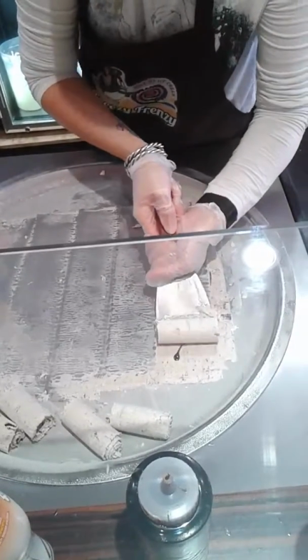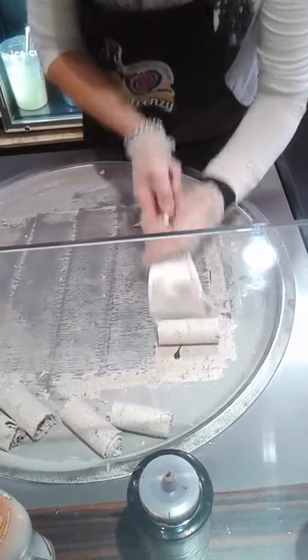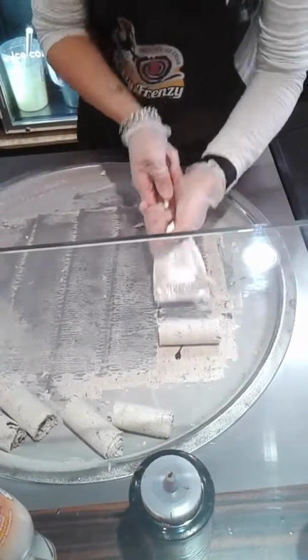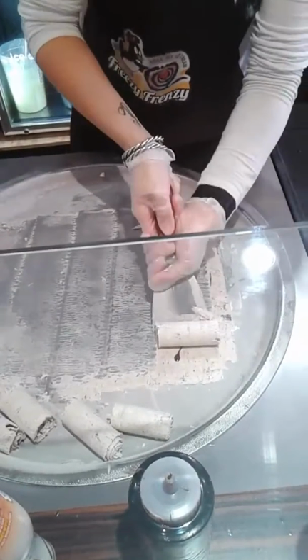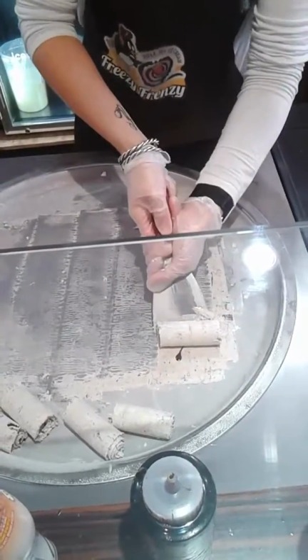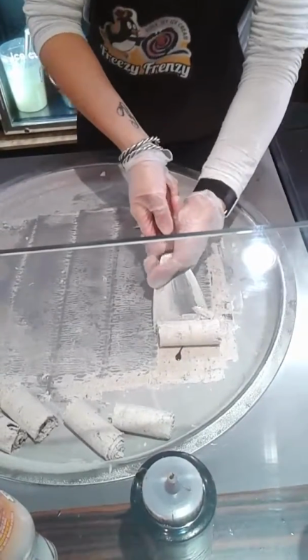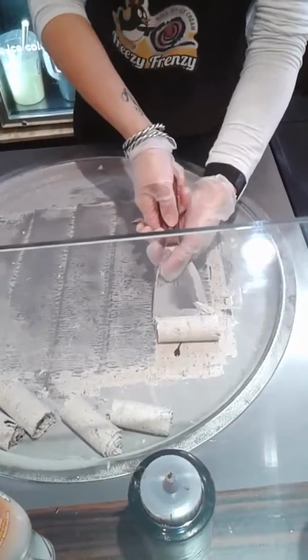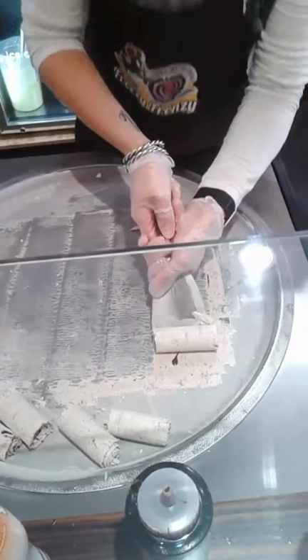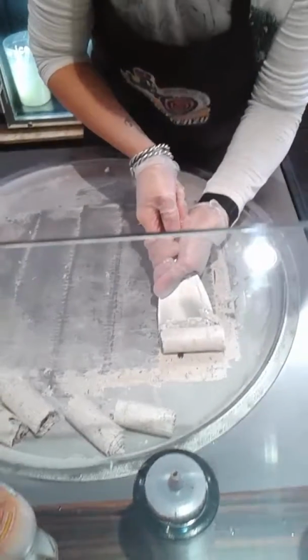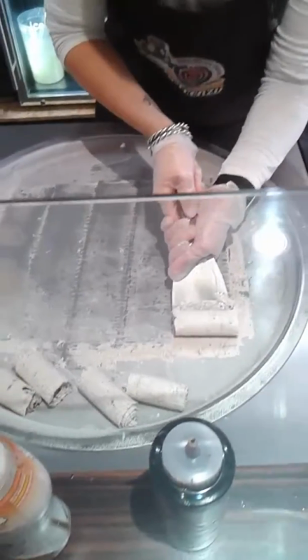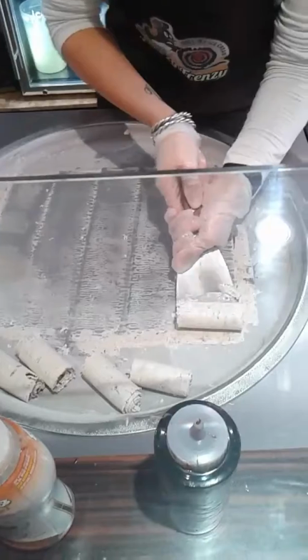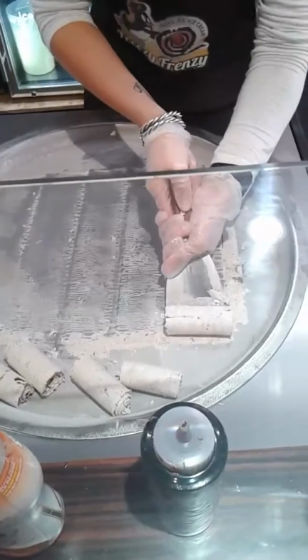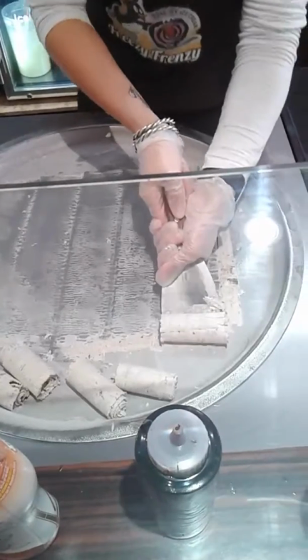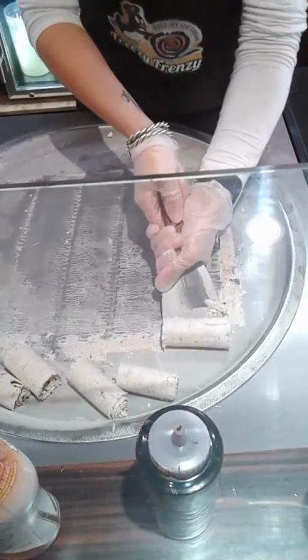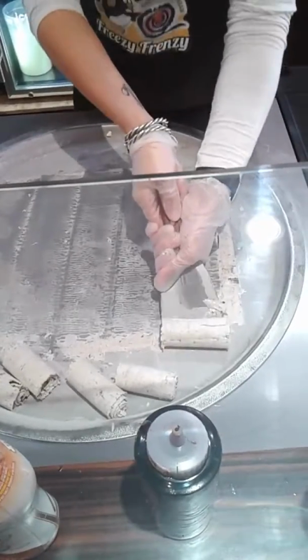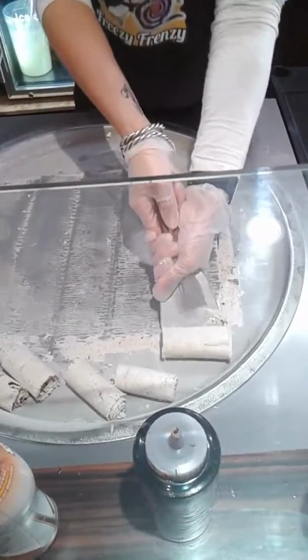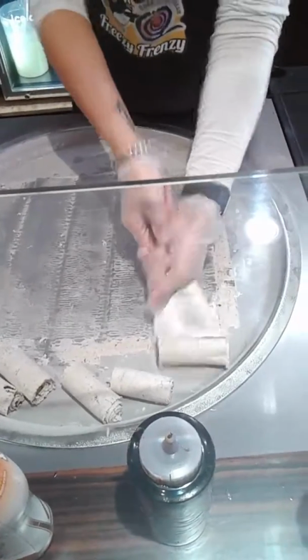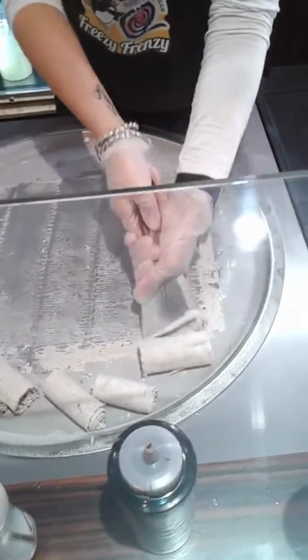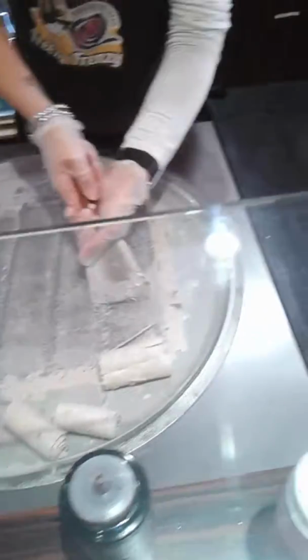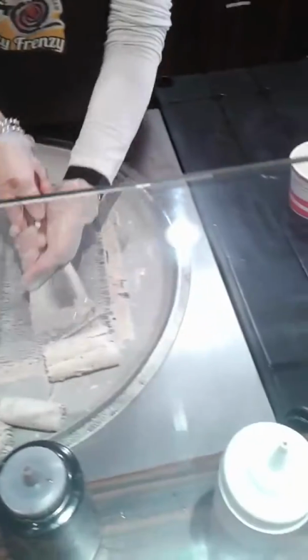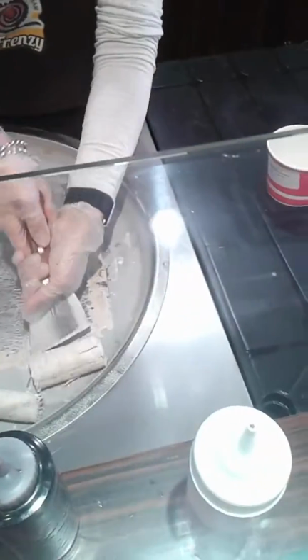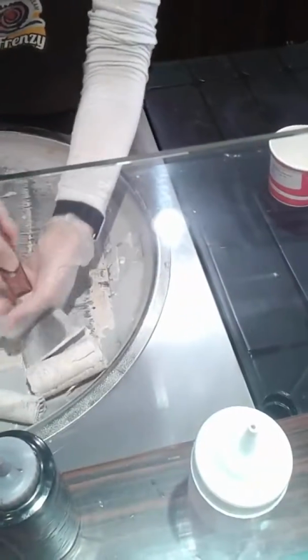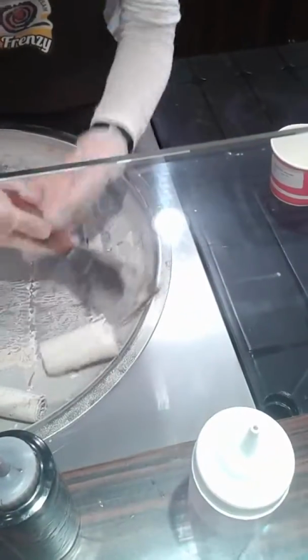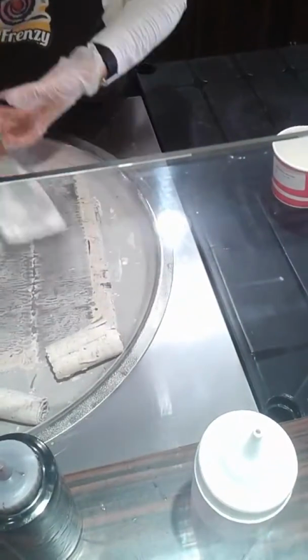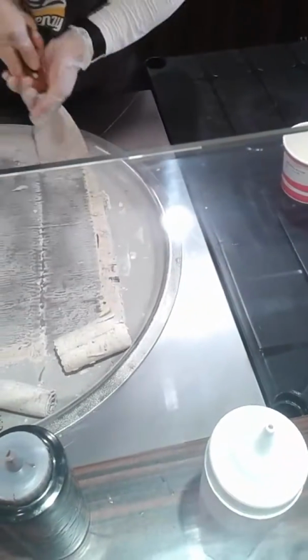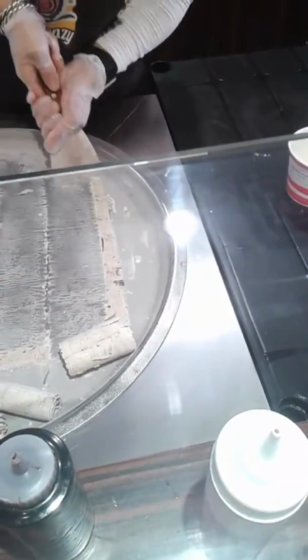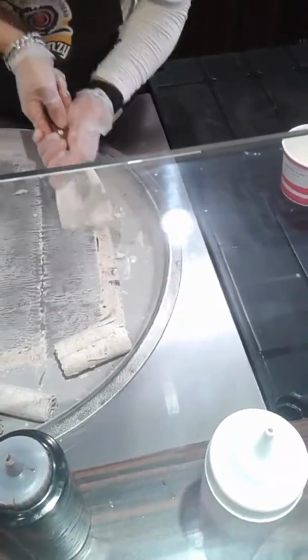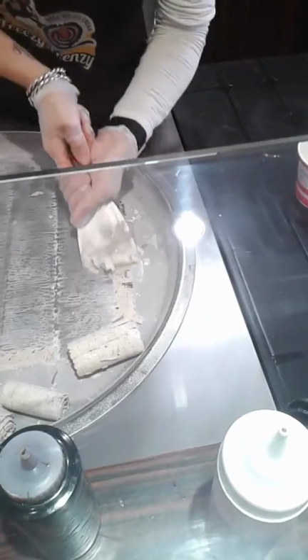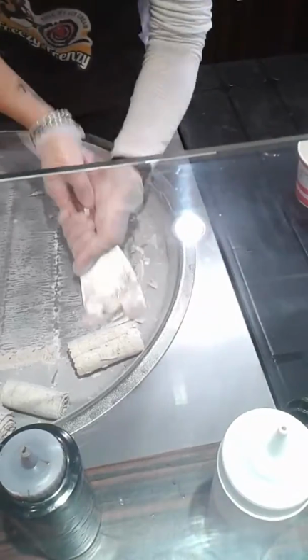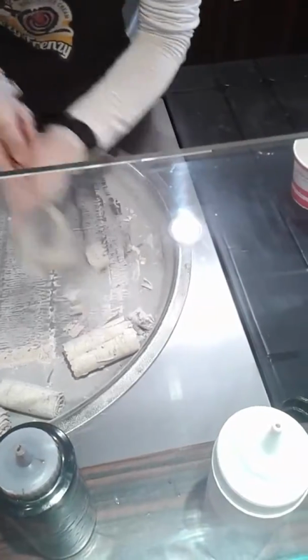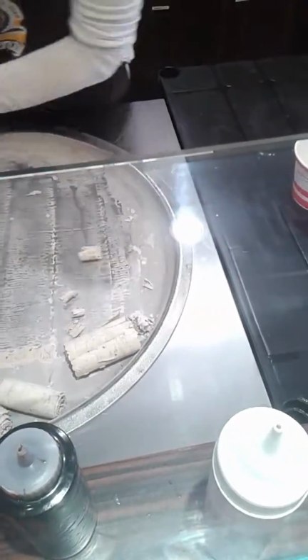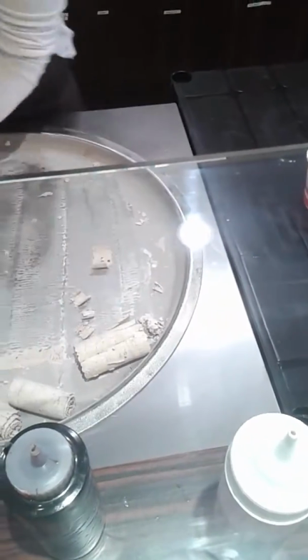Boy, that freezes hard to that surface. Goodness gracious. Ethan, she's having to work hard to do that. Yeah. Wow.